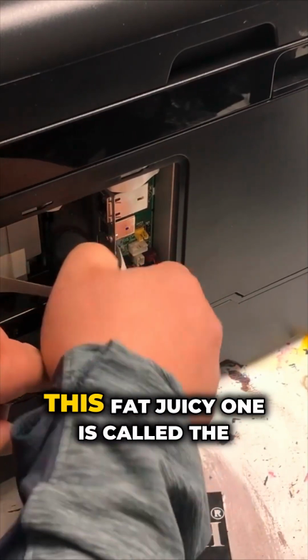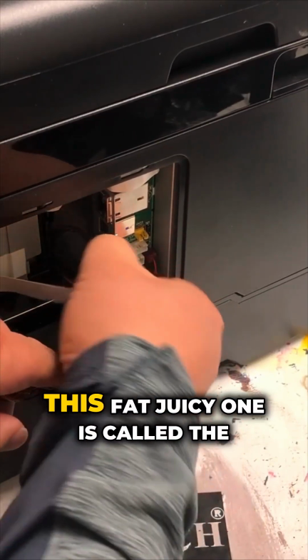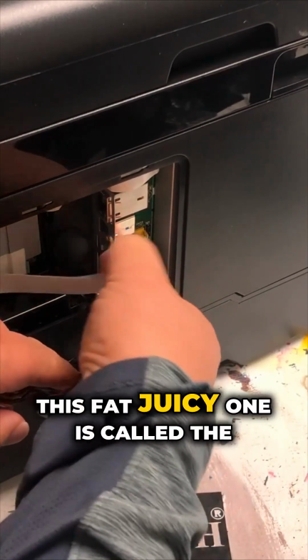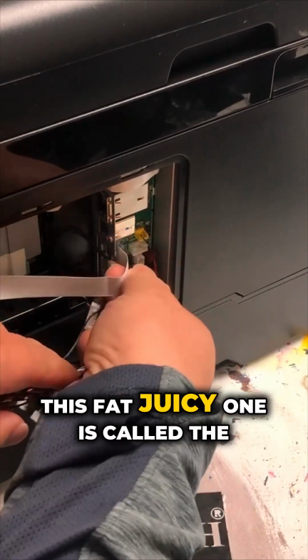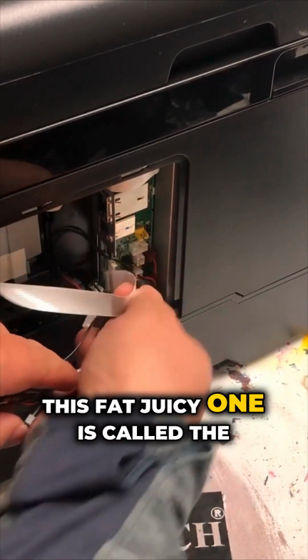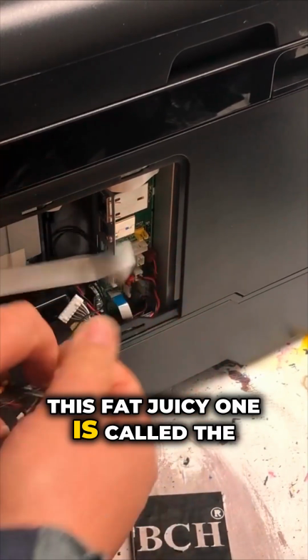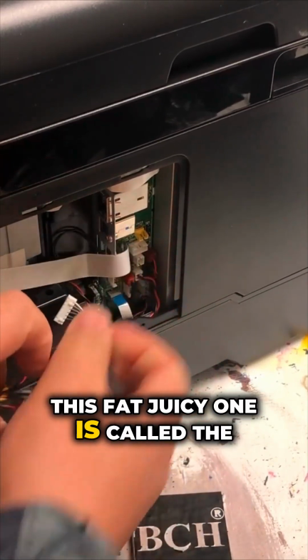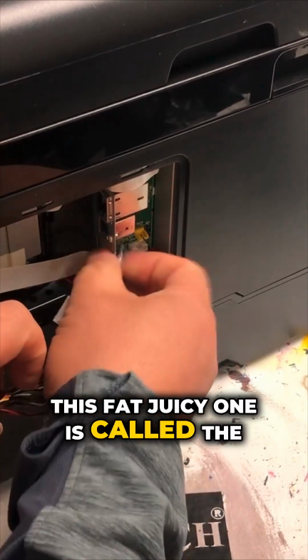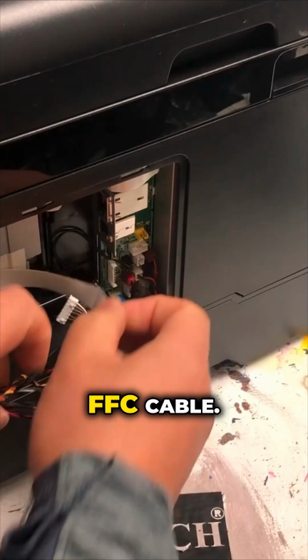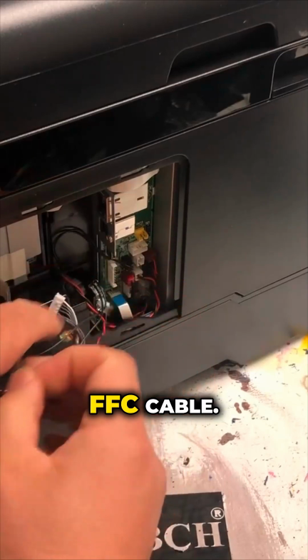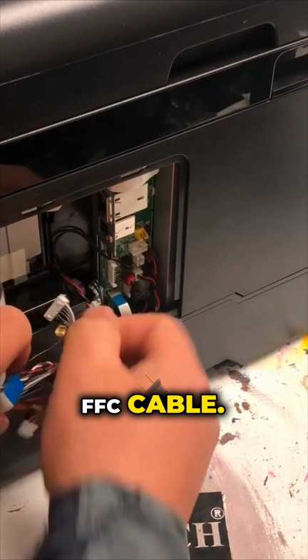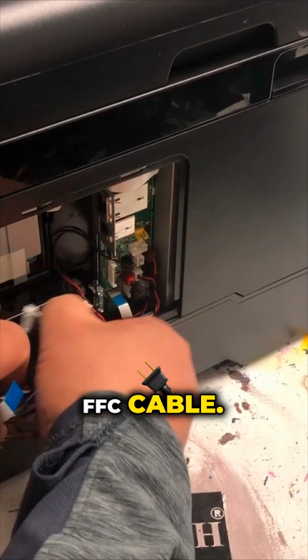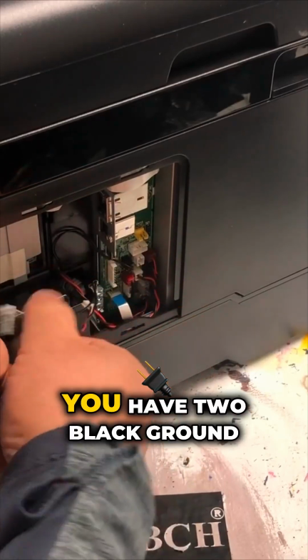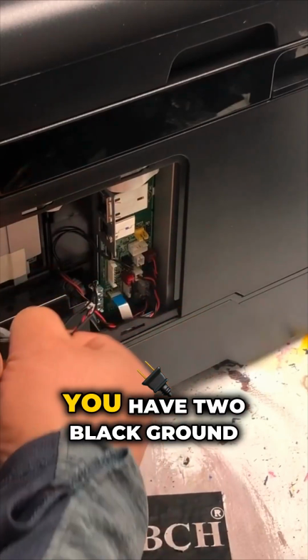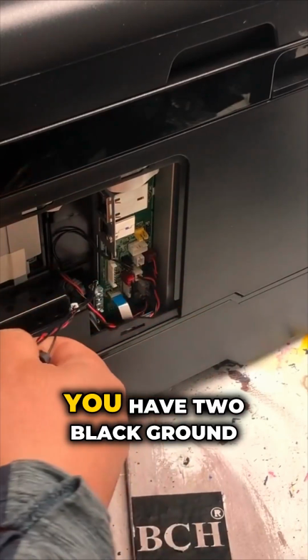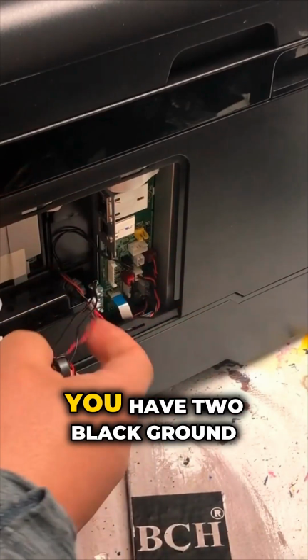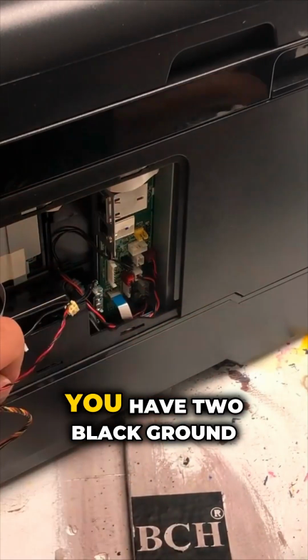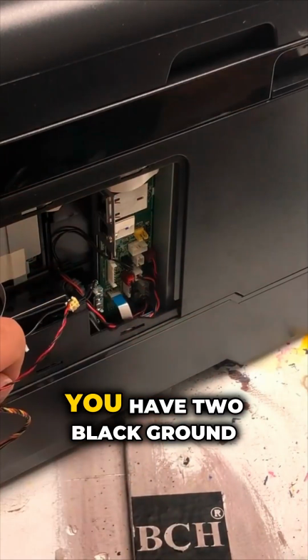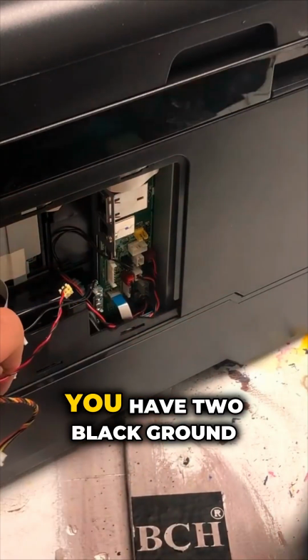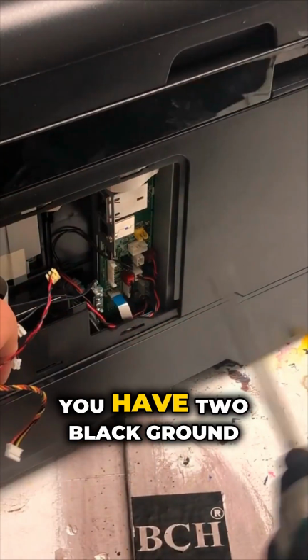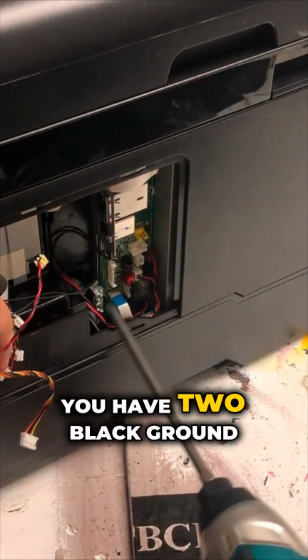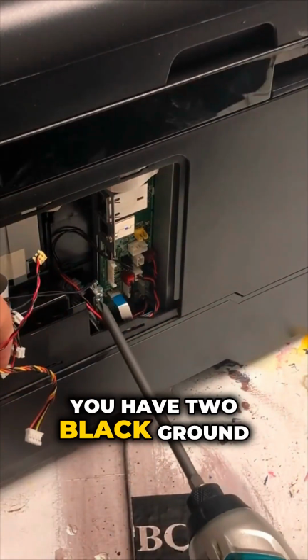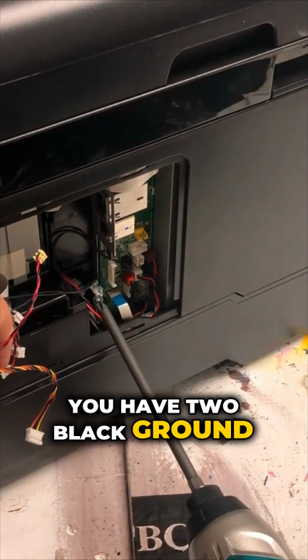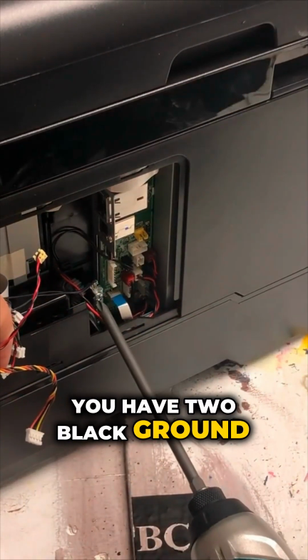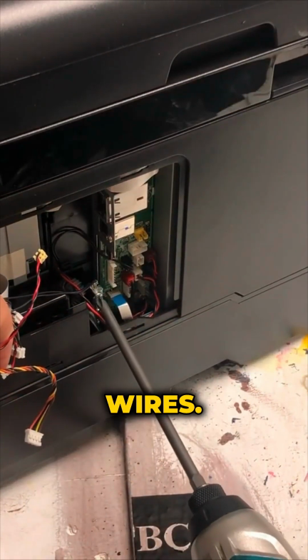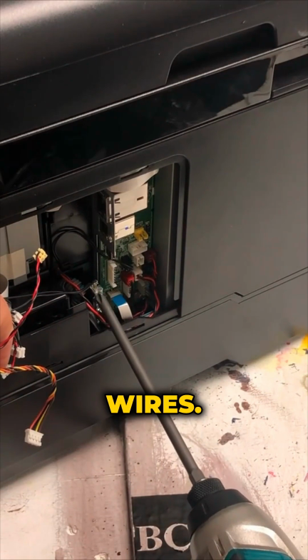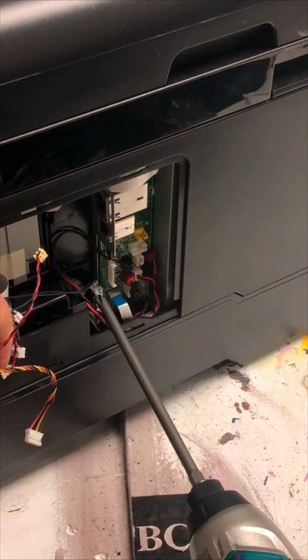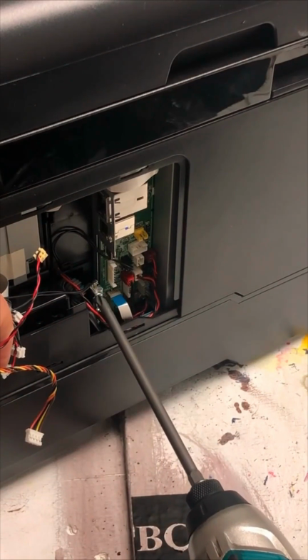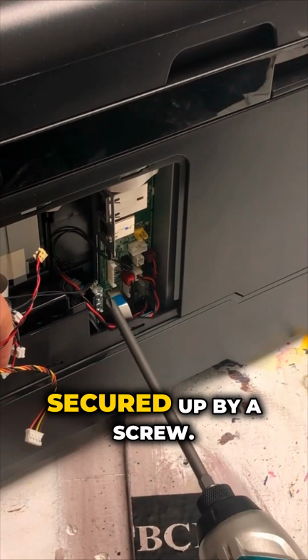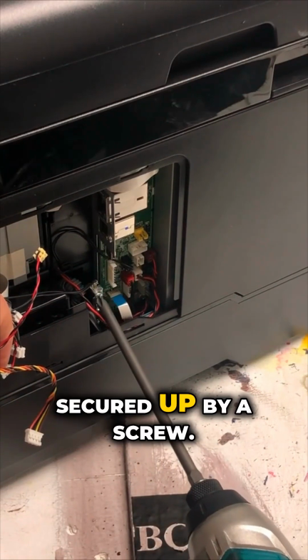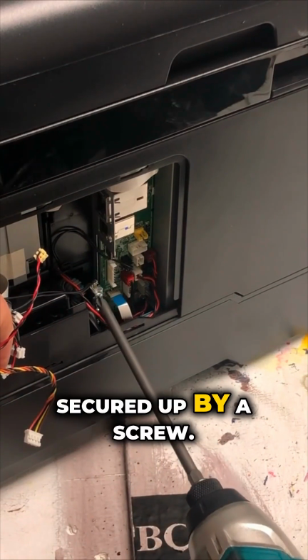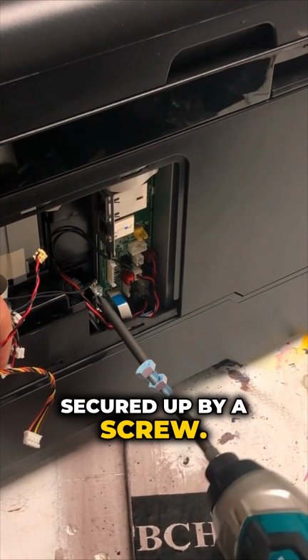This fat, juicy one is called the FFC cable. You have two black ground wires secured by a screw.